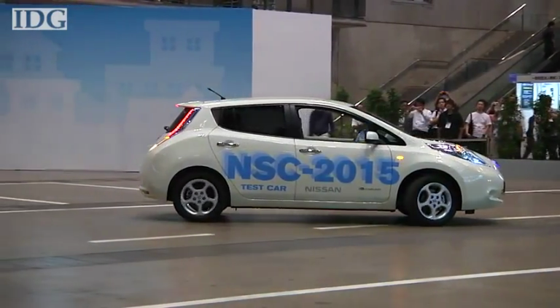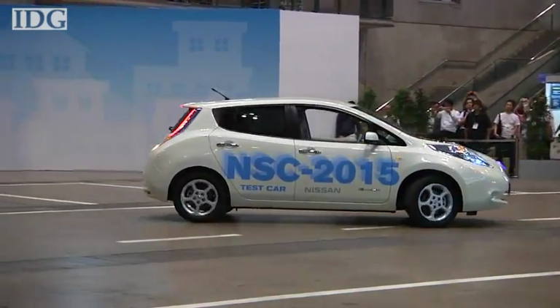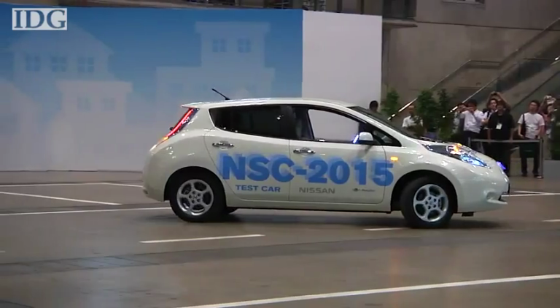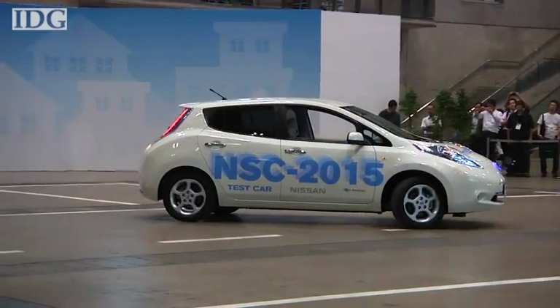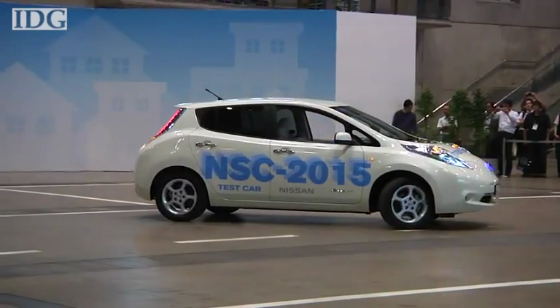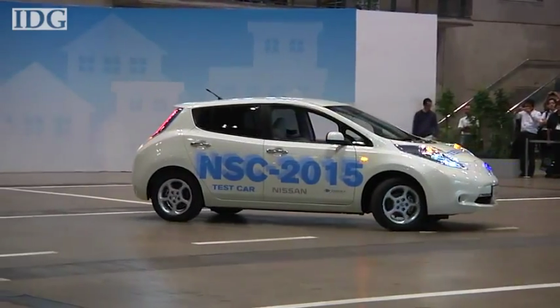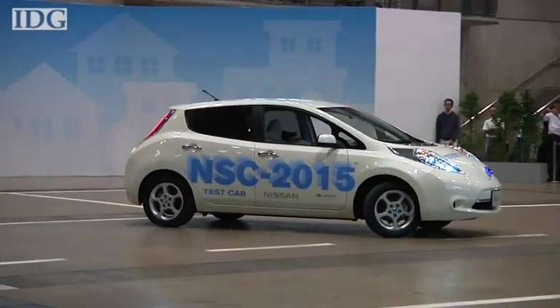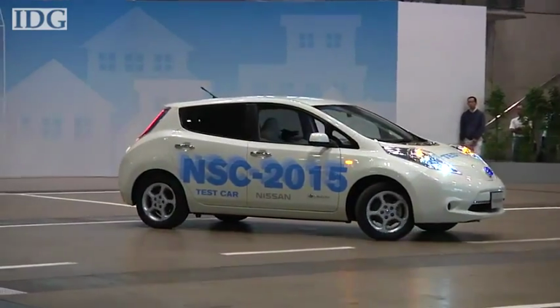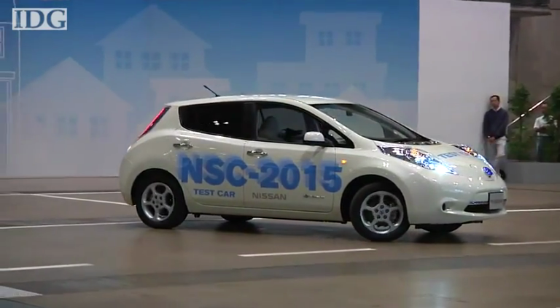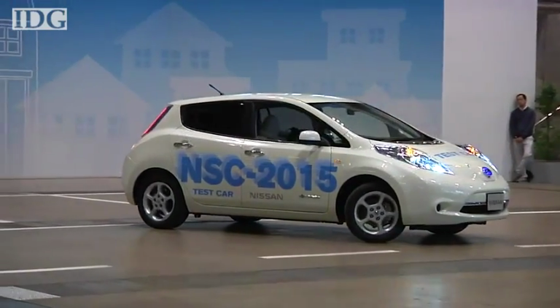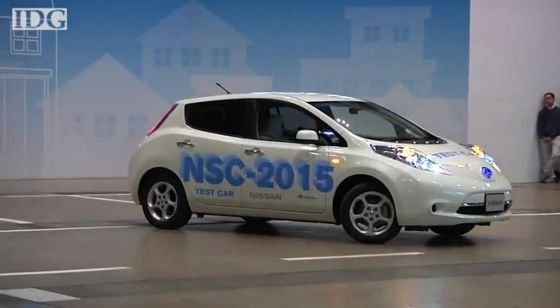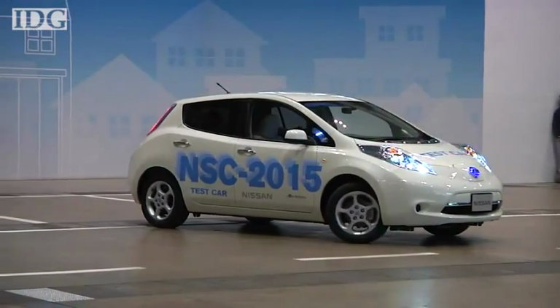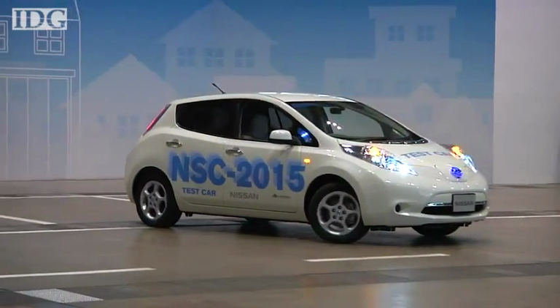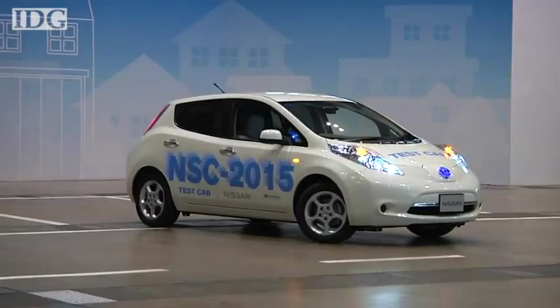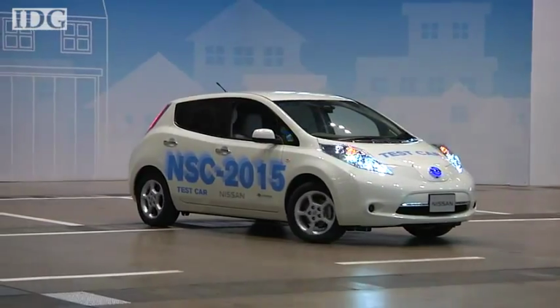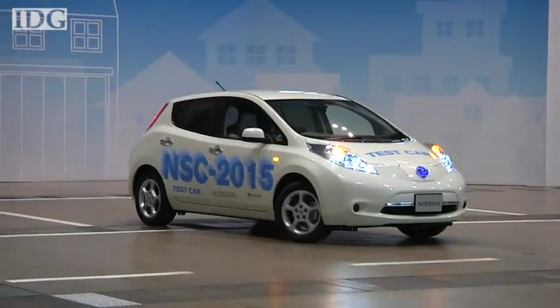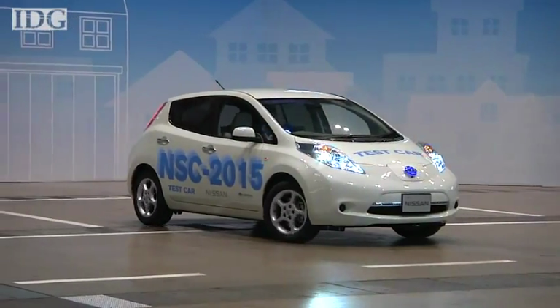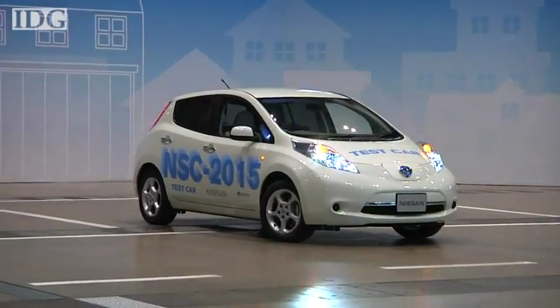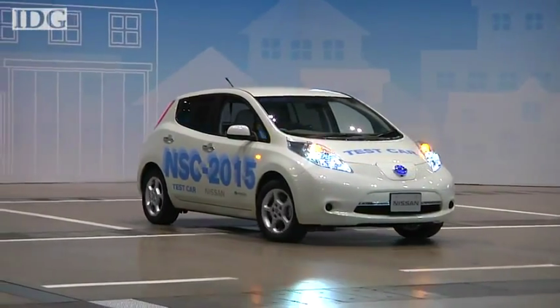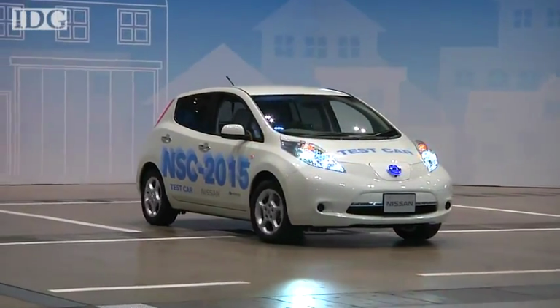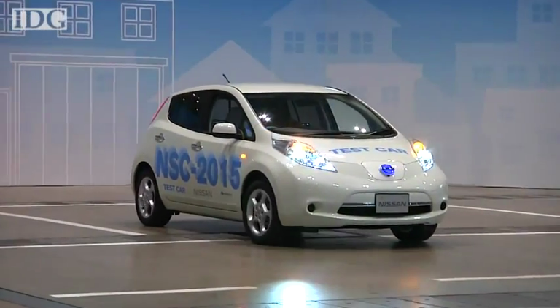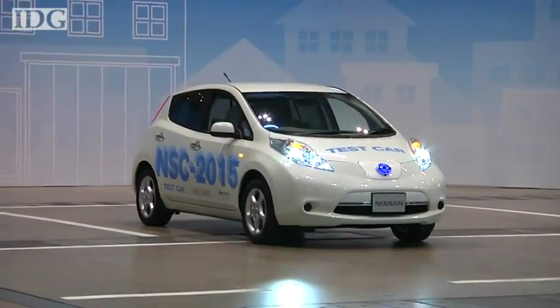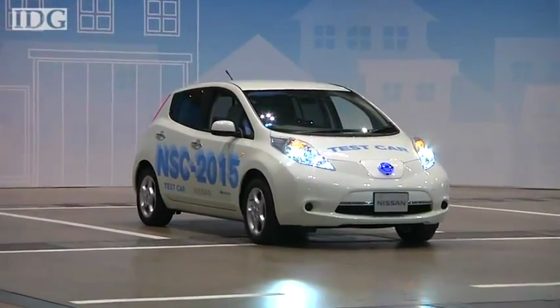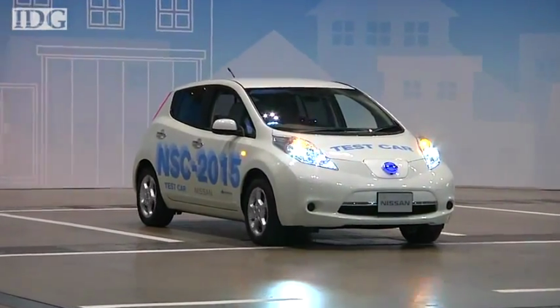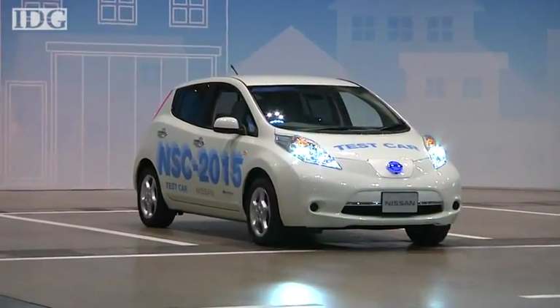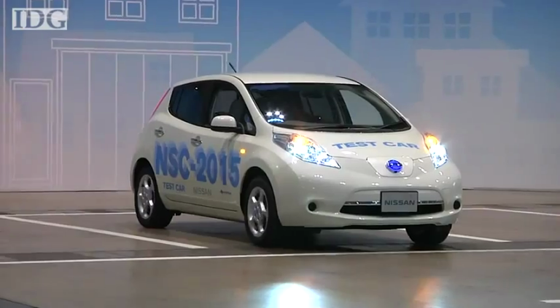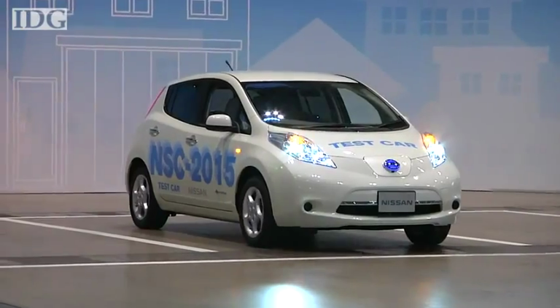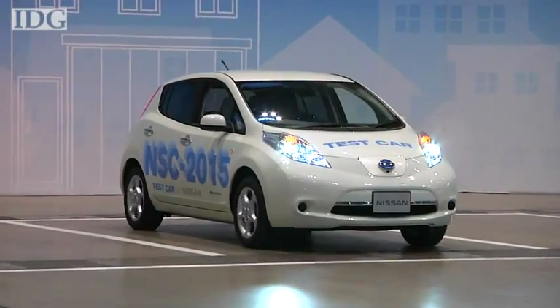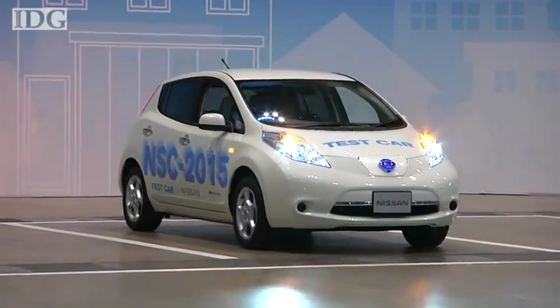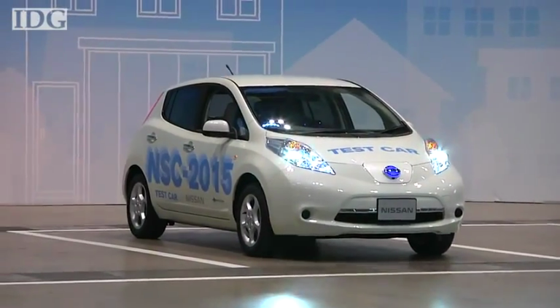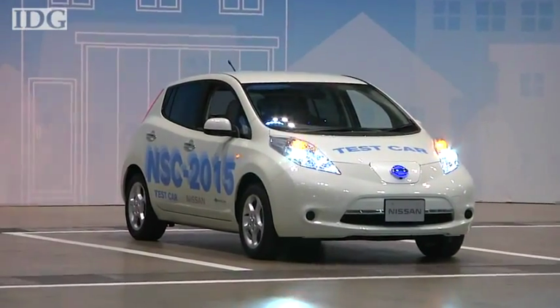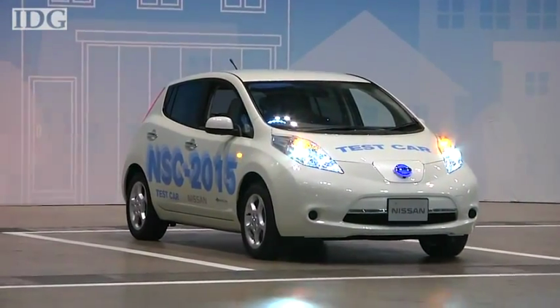The car drove about 5km an hour while in auto-driving mode. As a concept, it's still some way from commercialization, but the large 2015 painted on the side of the demo cars is an indication as to when some of this technology might be available.